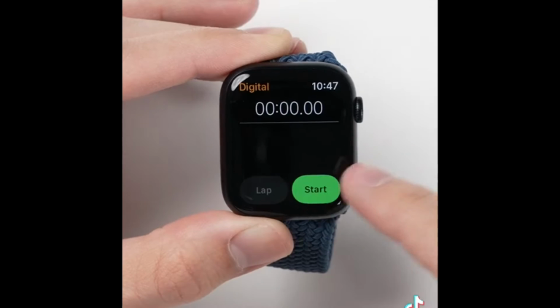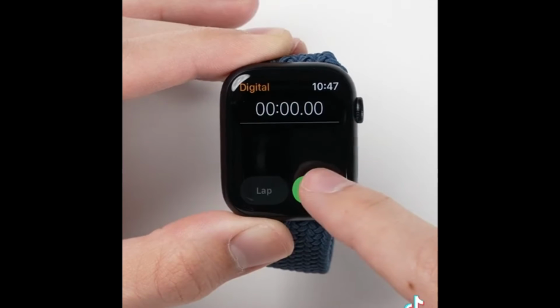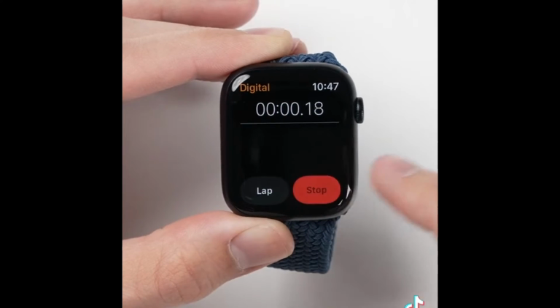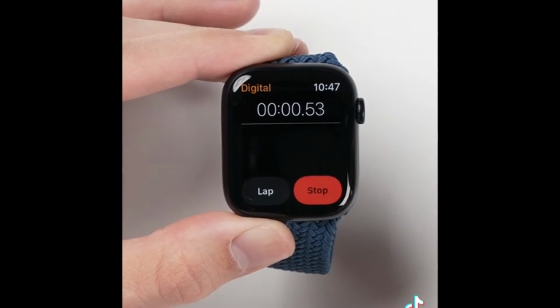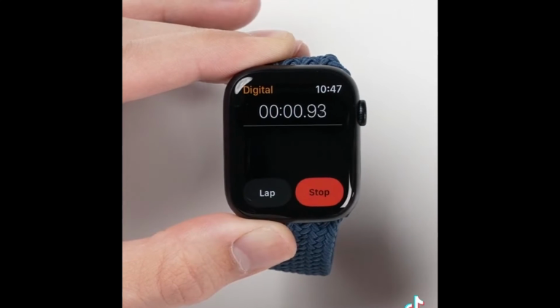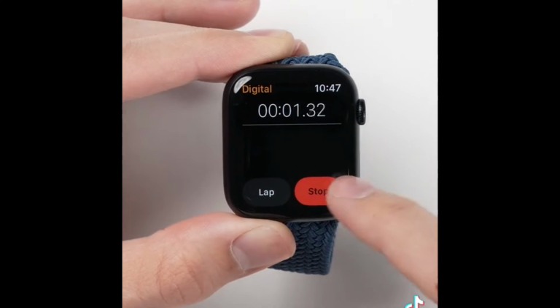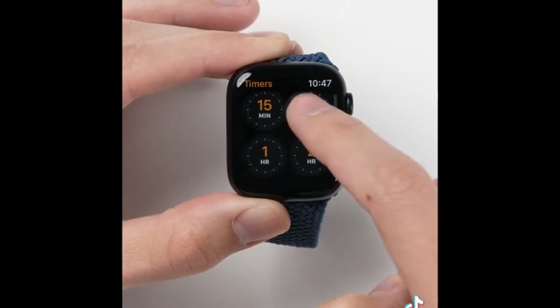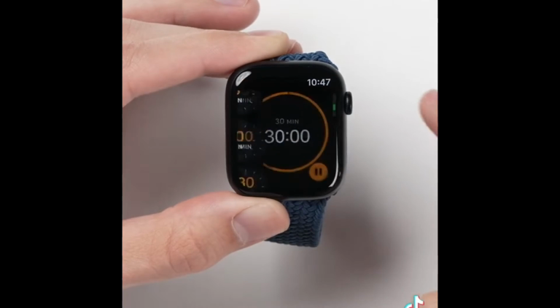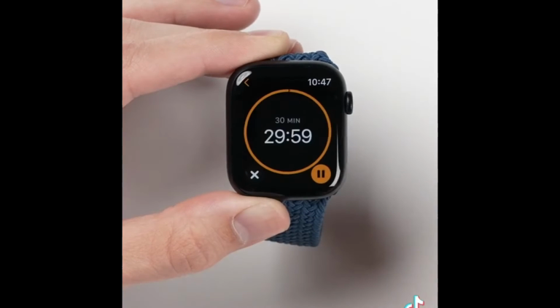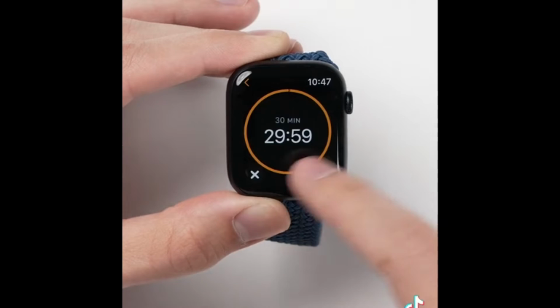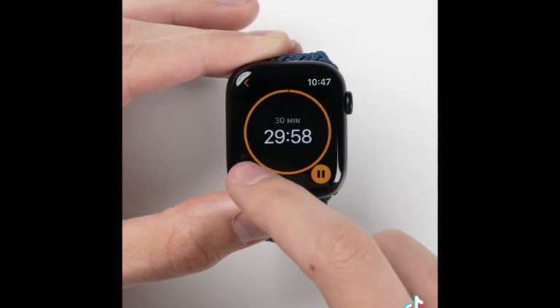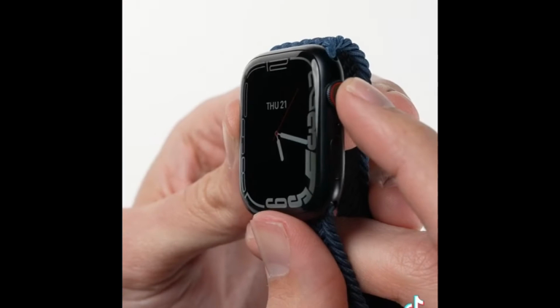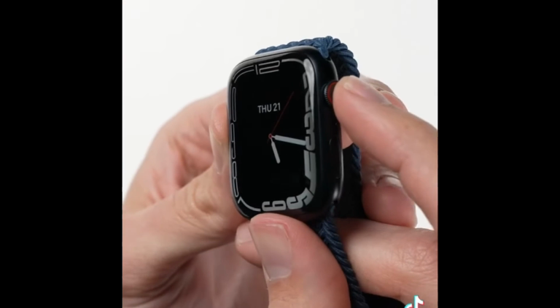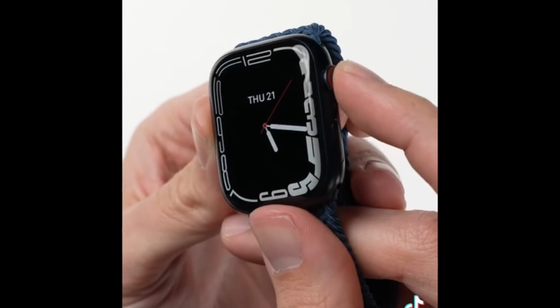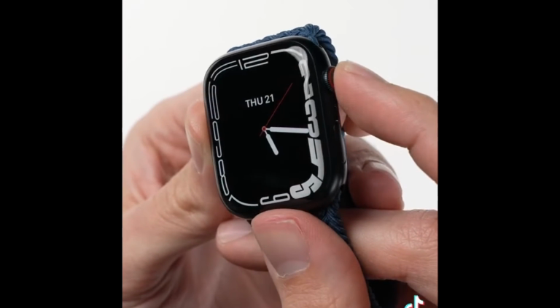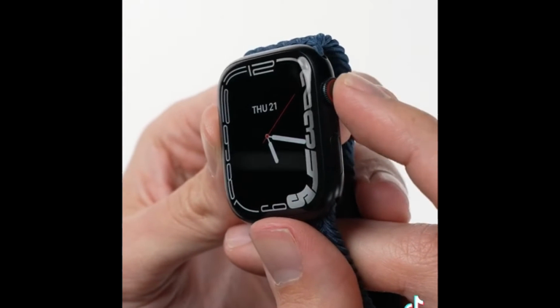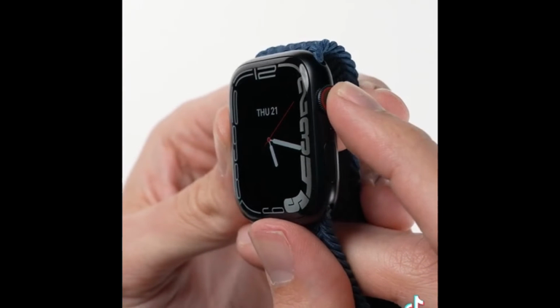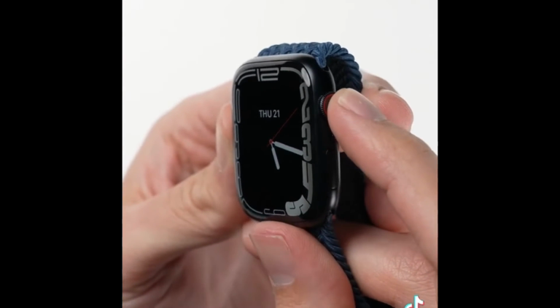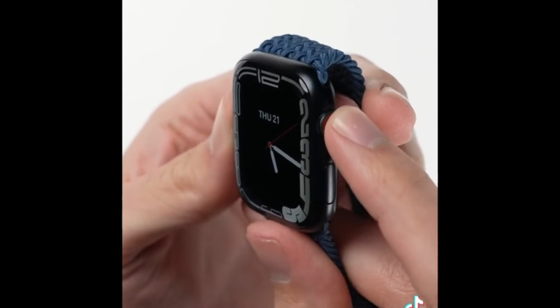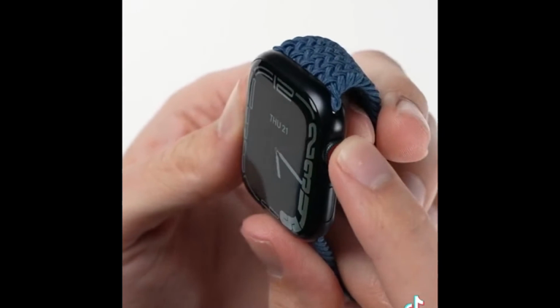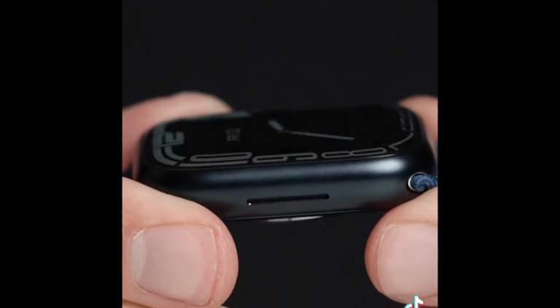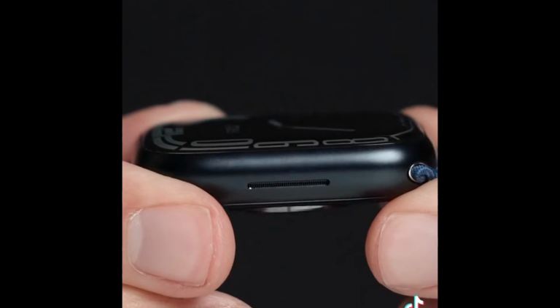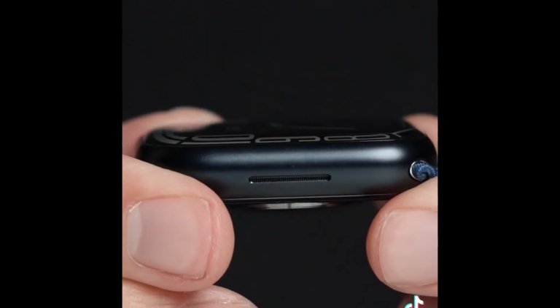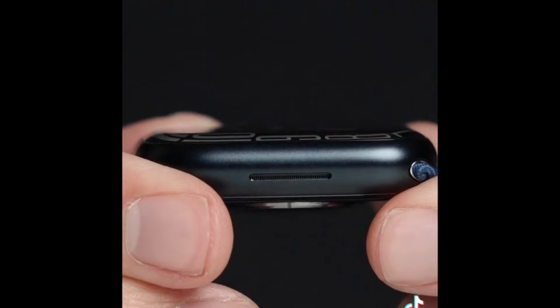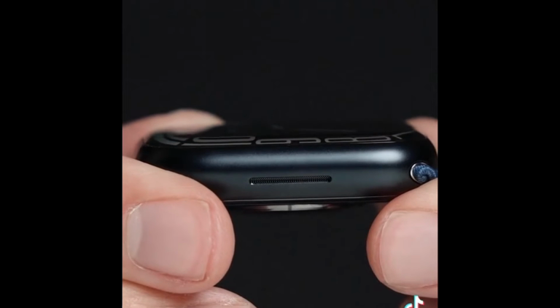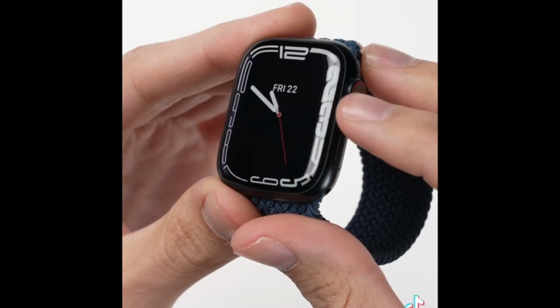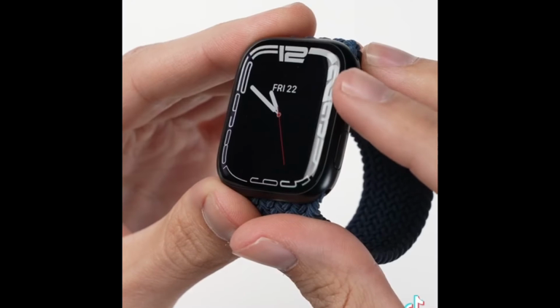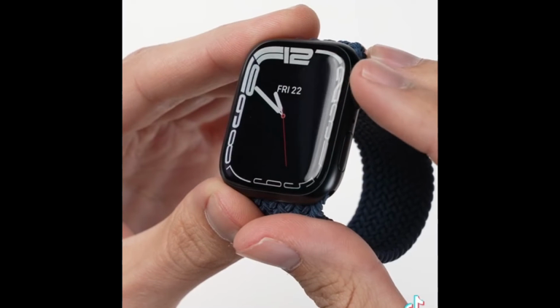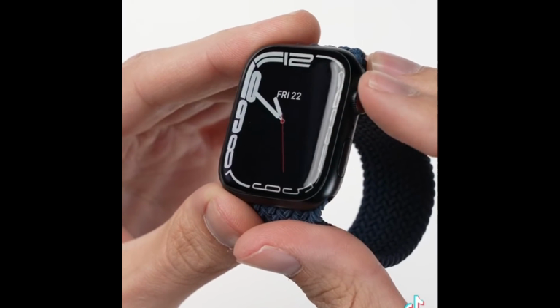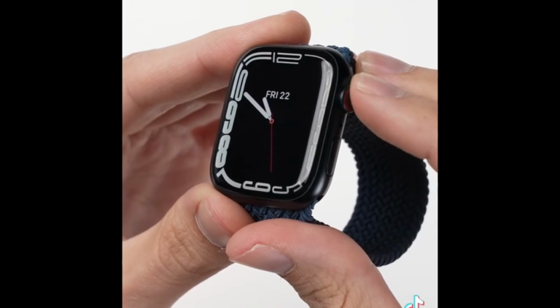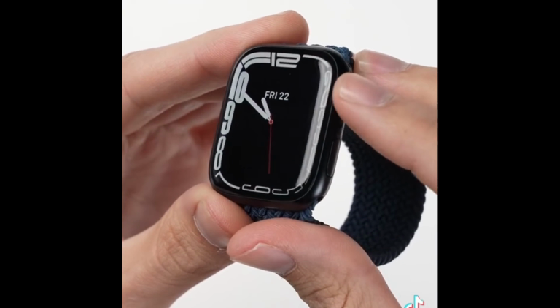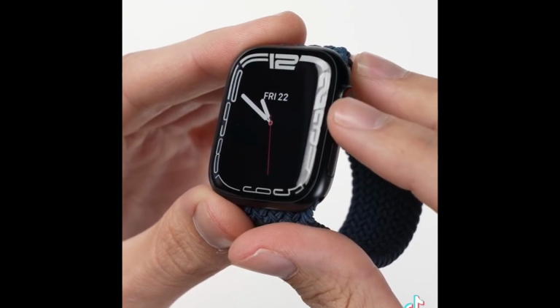The buttons are also larger throughout the UI, making them a little bit easier to tap on. This new watch face basically squeezes the digits to the edges, and it does look cool — it's something special that only the Series 7 can do.